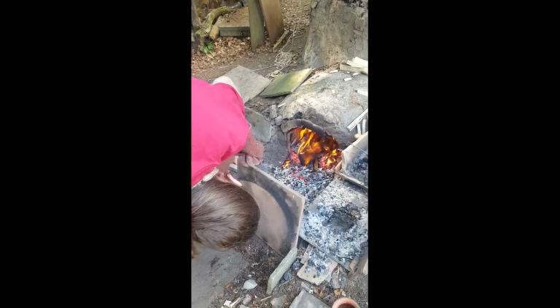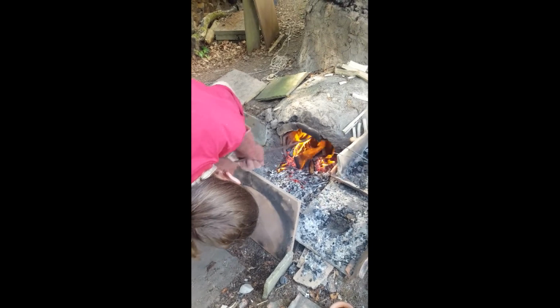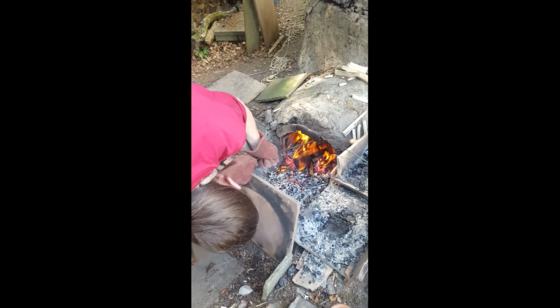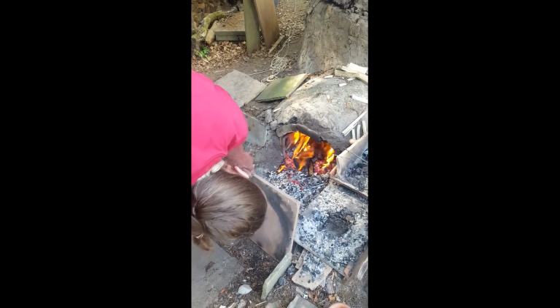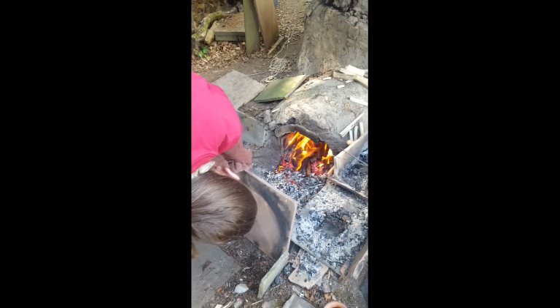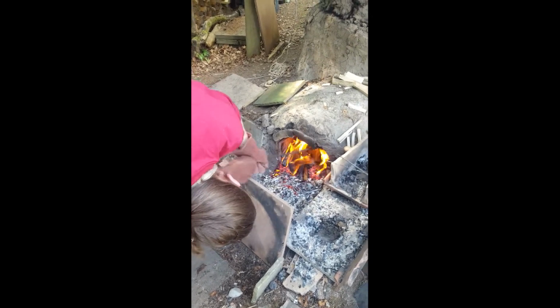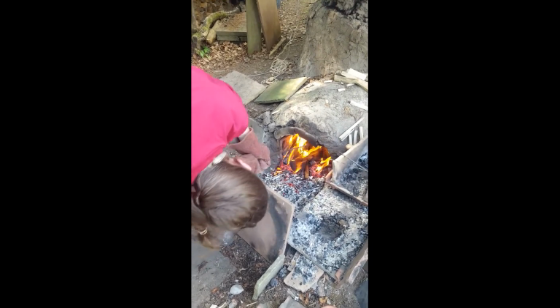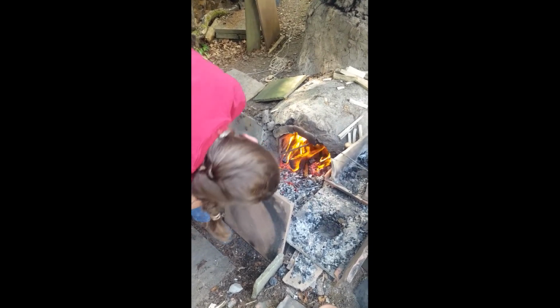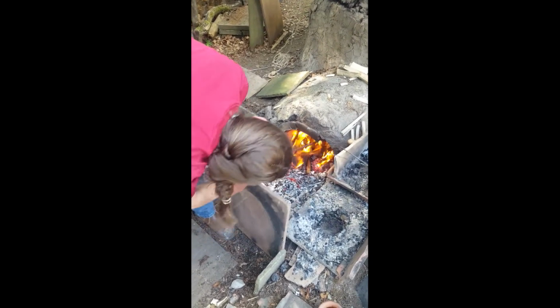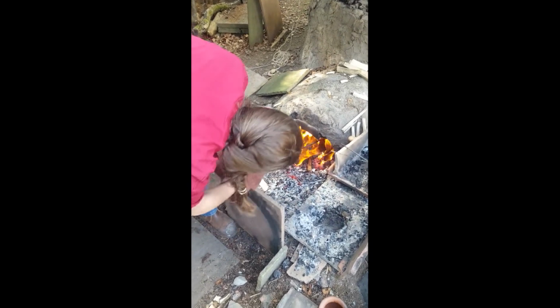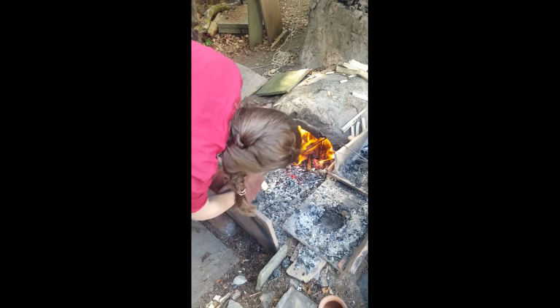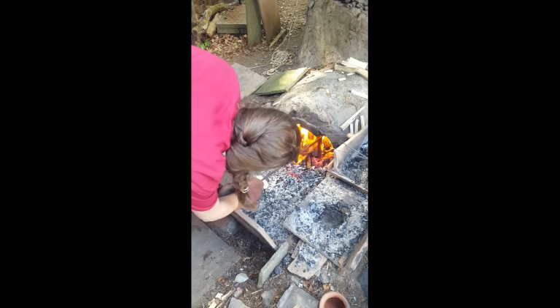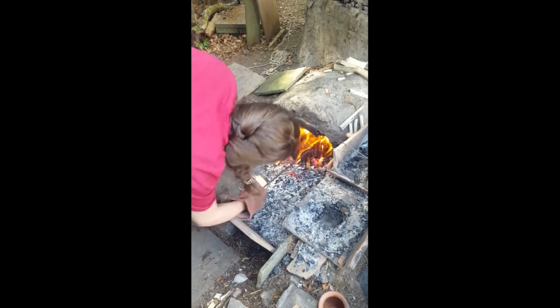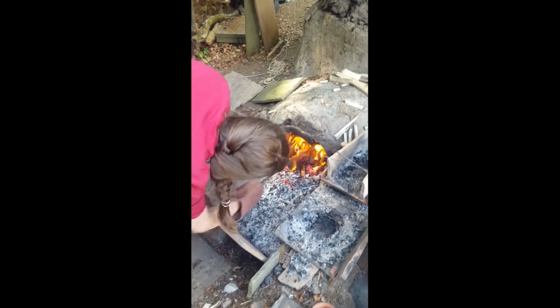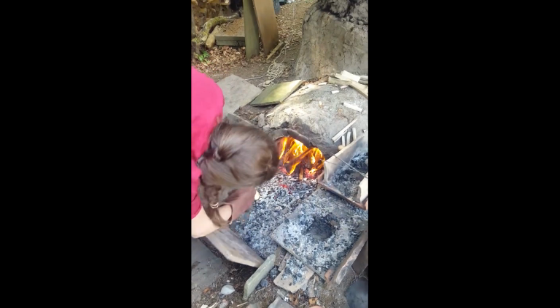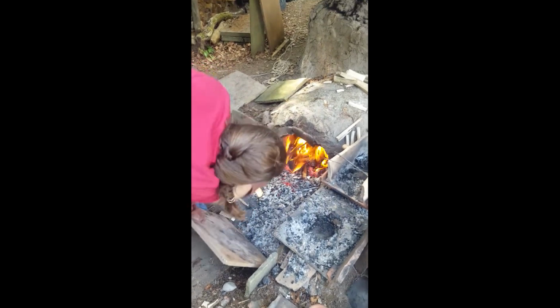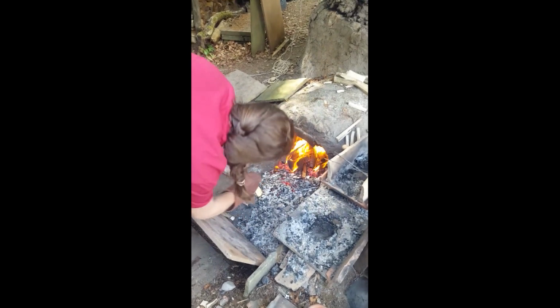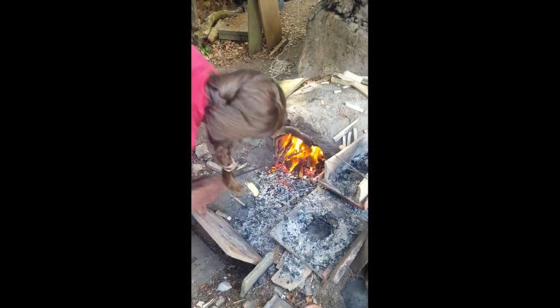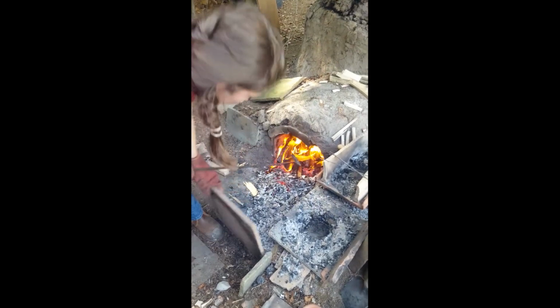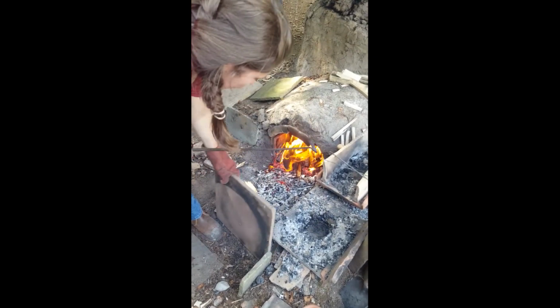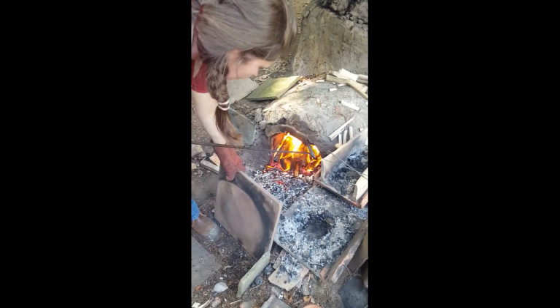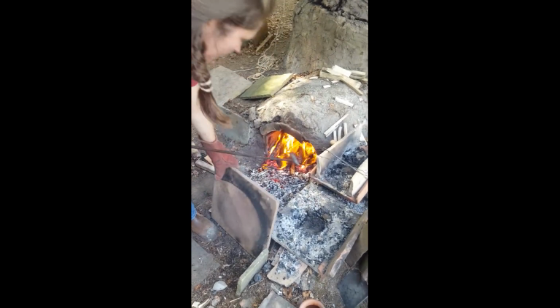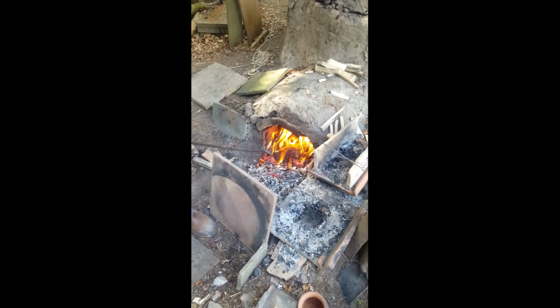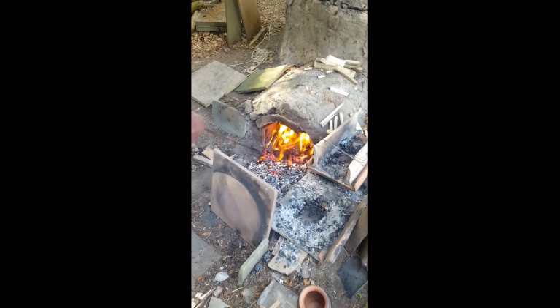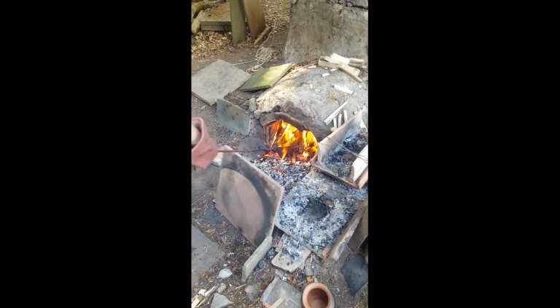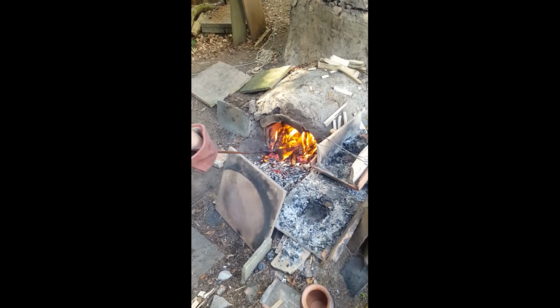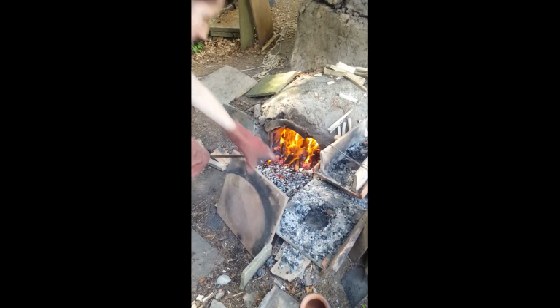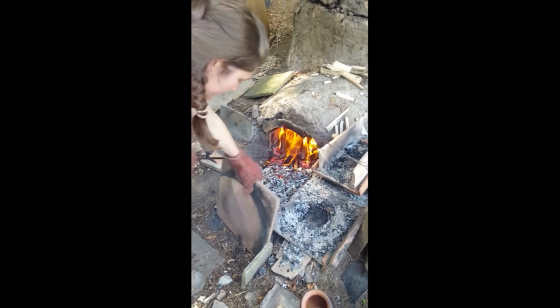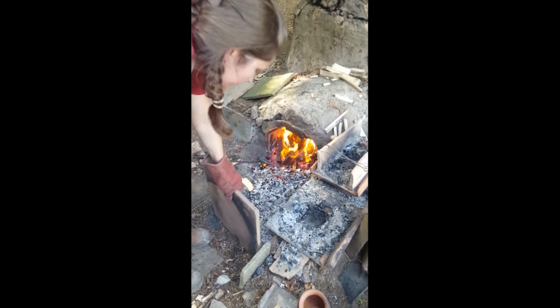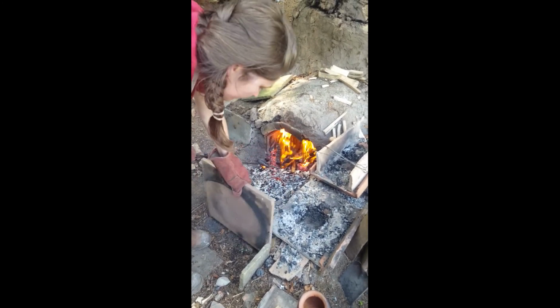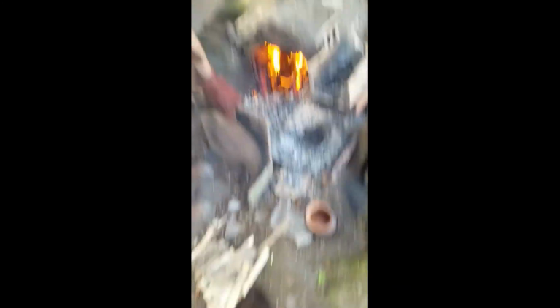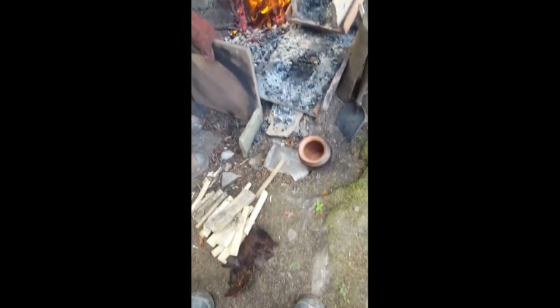Over the next few hours, lots of stoking and raking, bringing the temperature steadily up — slowly at first so as not to crack any of the pots, and then later on building up the temperature, revving it up to get it up to about 900 degrees.